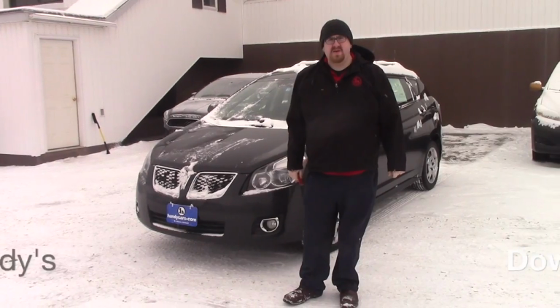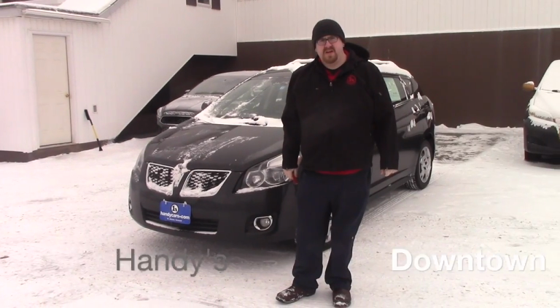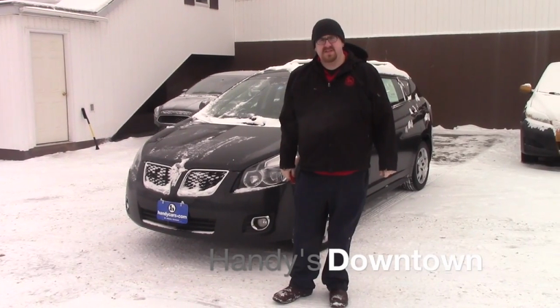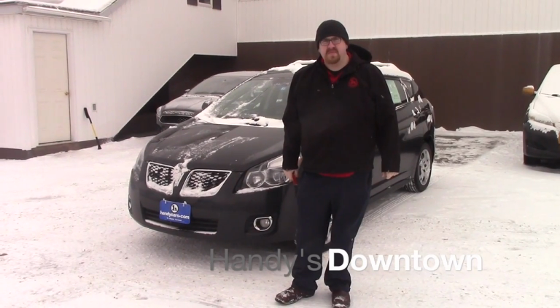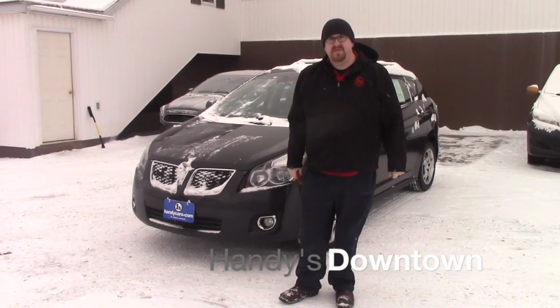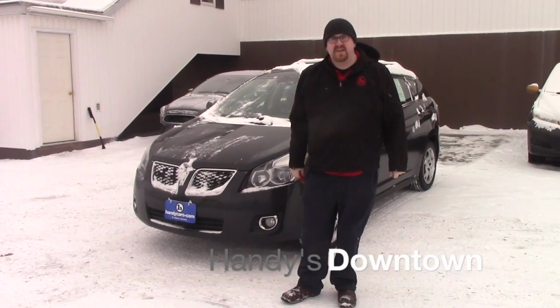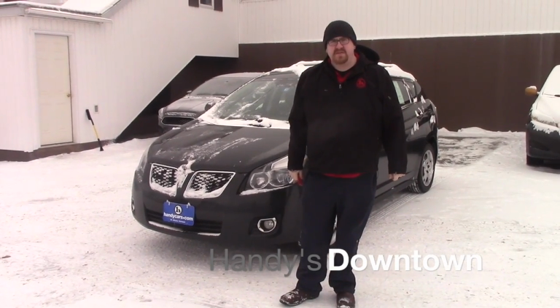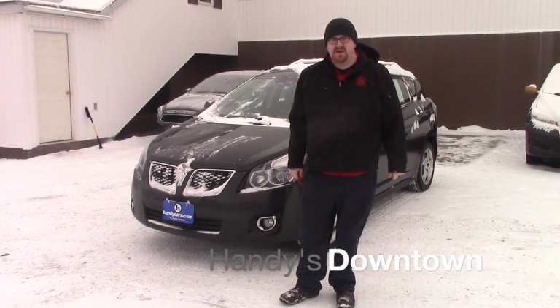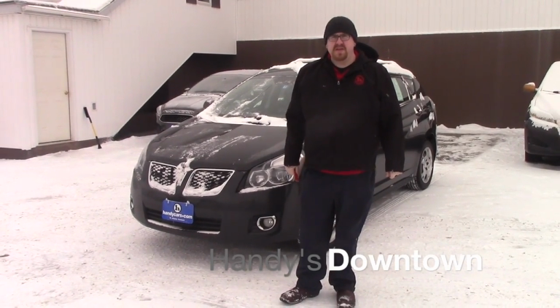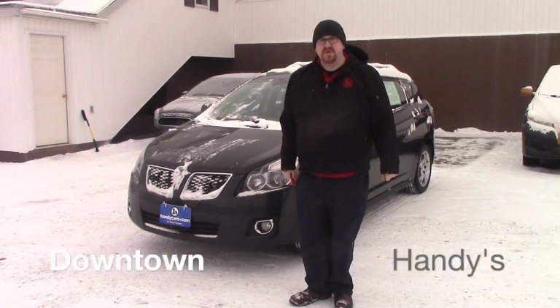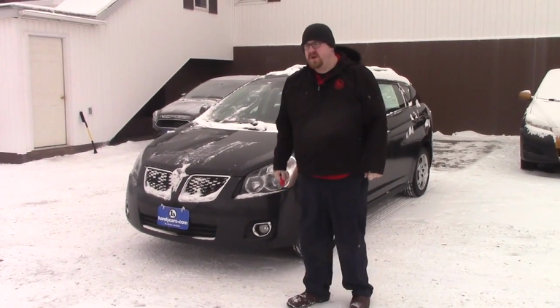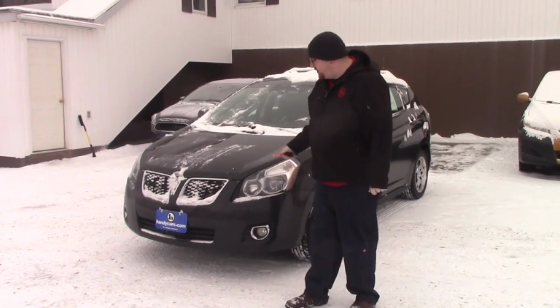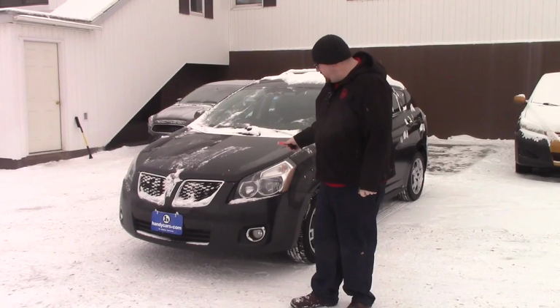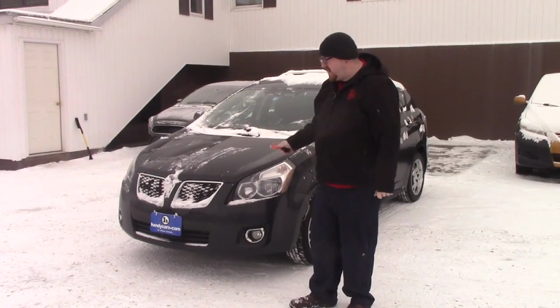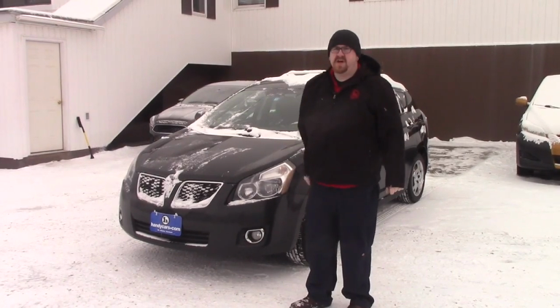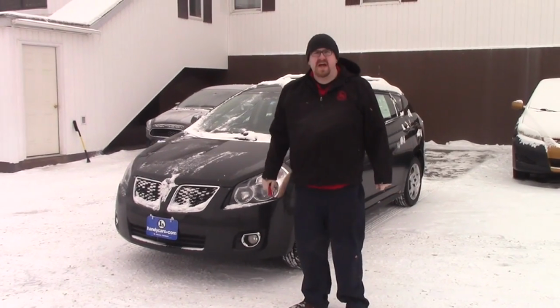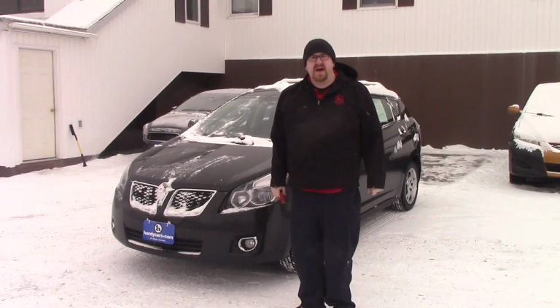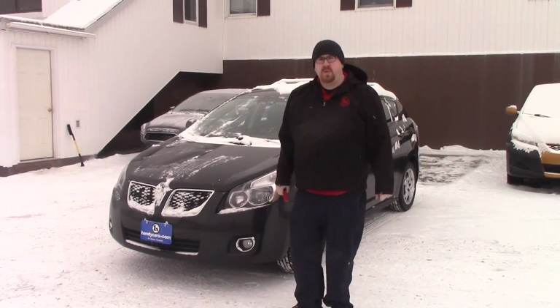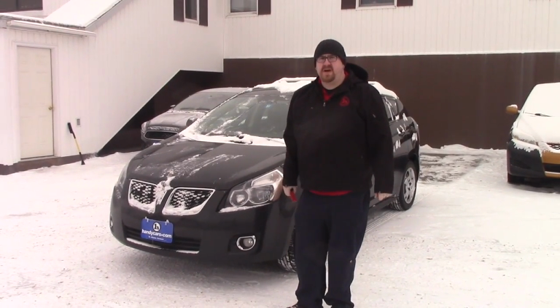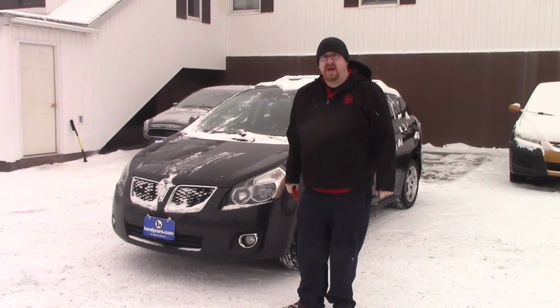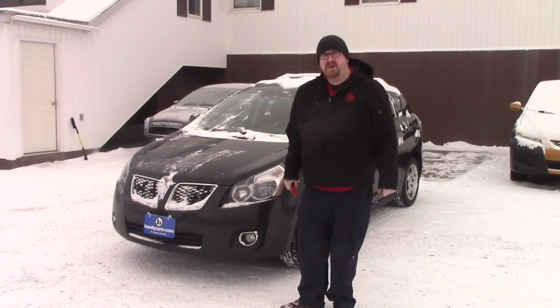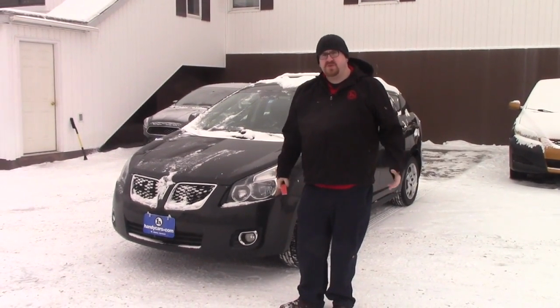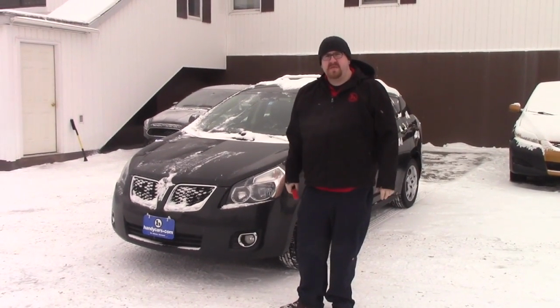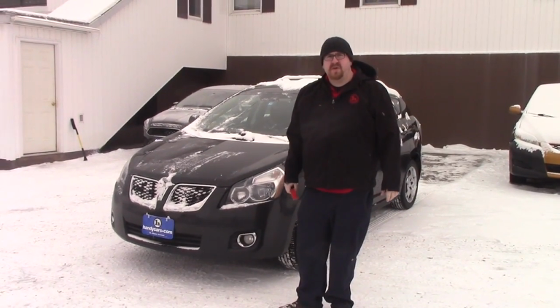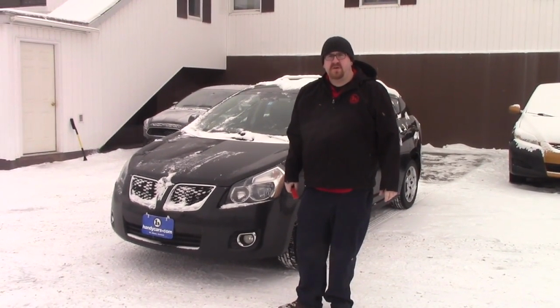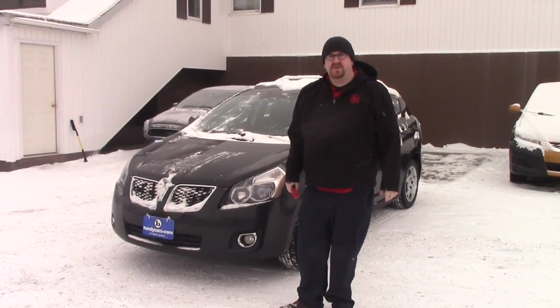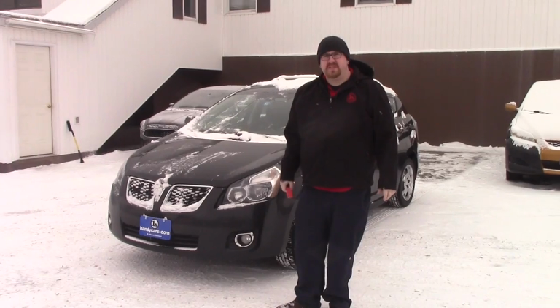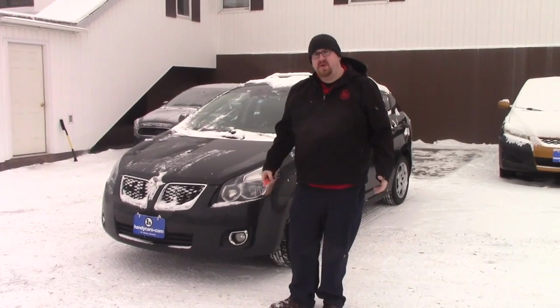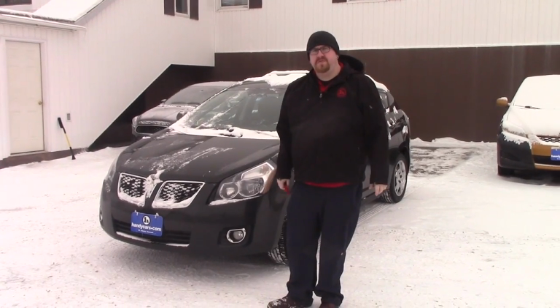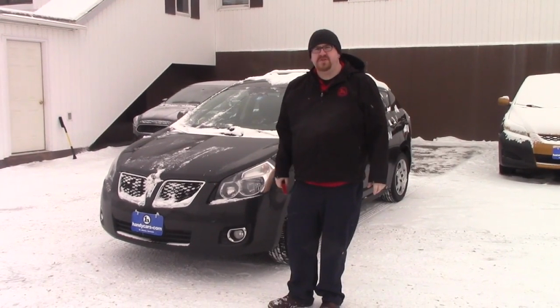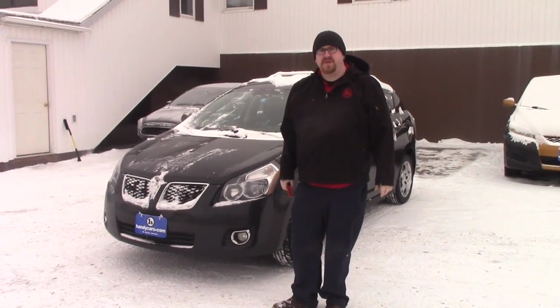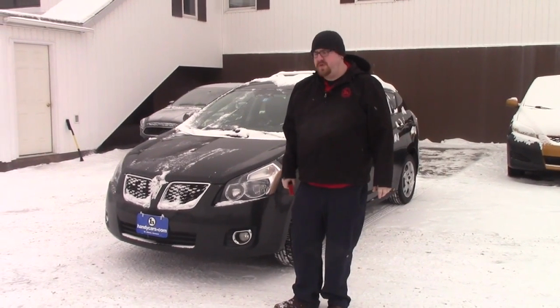Hello Alphonse, Nick Lambert here from Handy's Downtown. Thank you for your inquiry on this 2009 Pontiac Vibe all-wheel drive that we have here. Just wanted to make a quick video to introduce myself and to go over a few features of the vehicle with you.